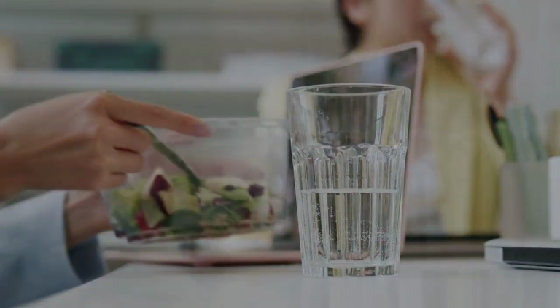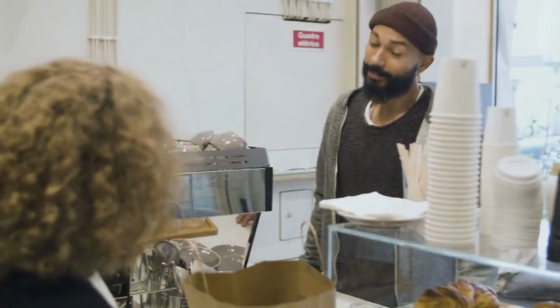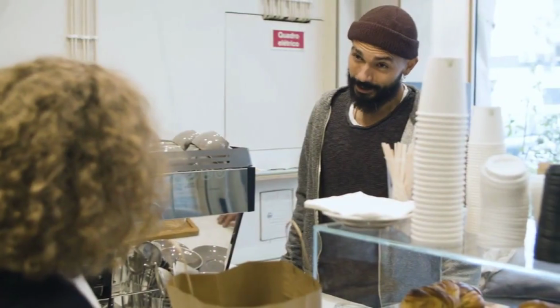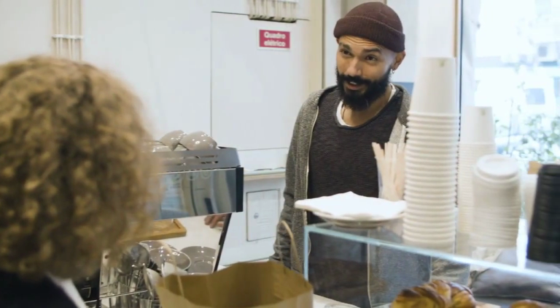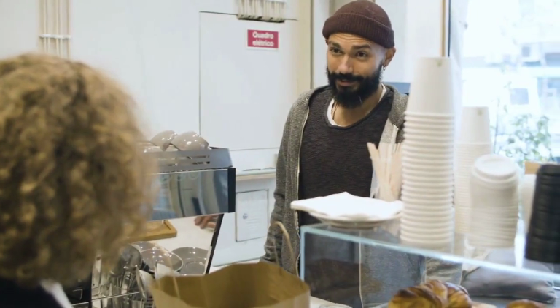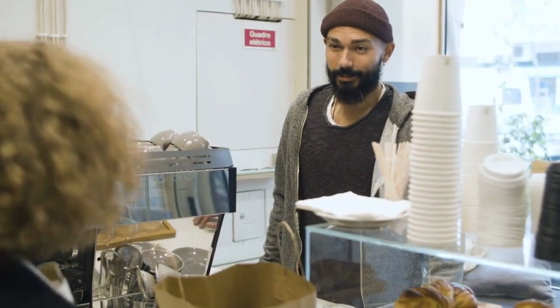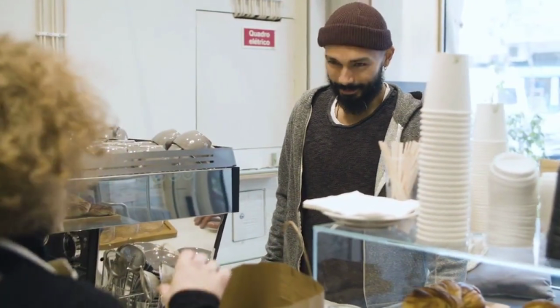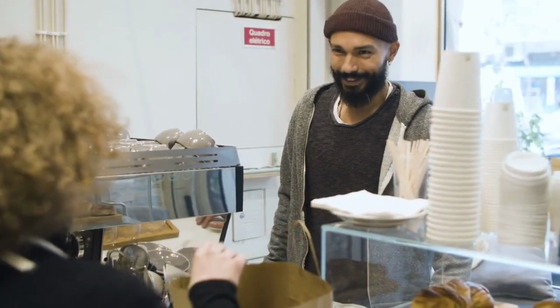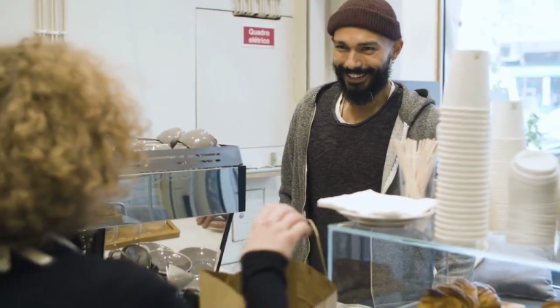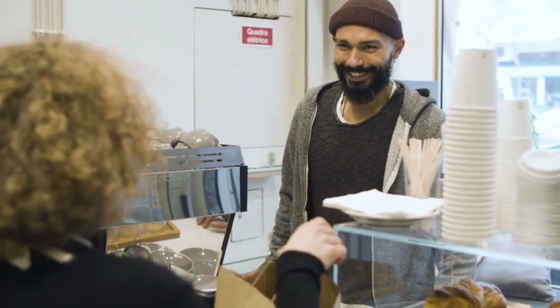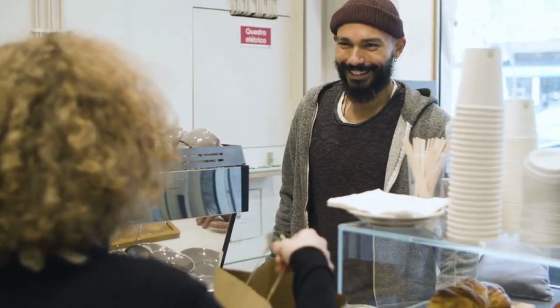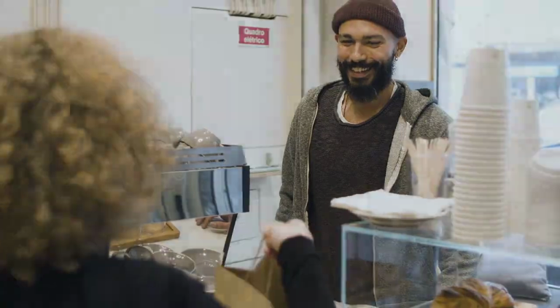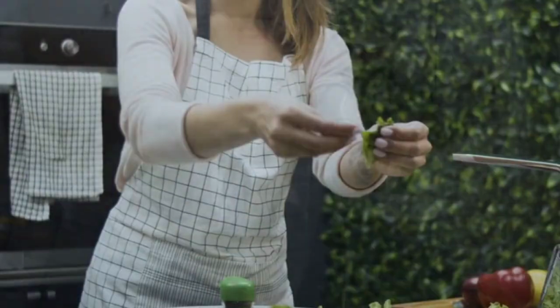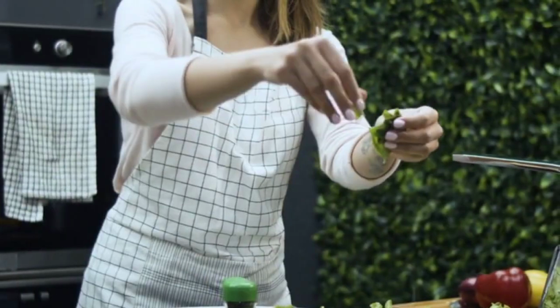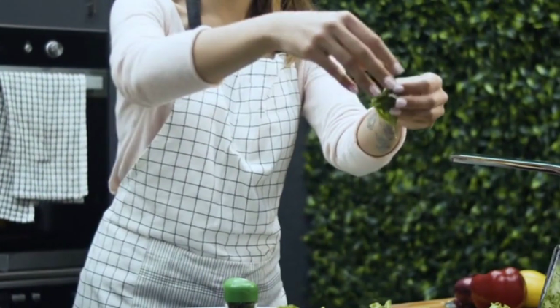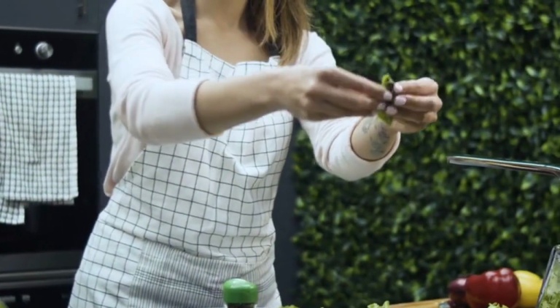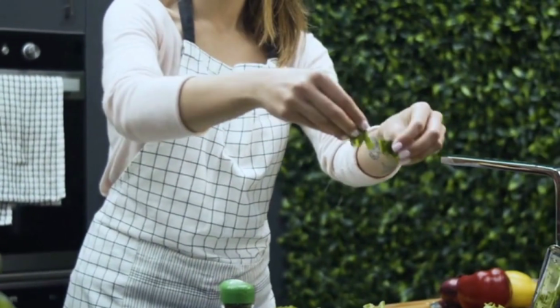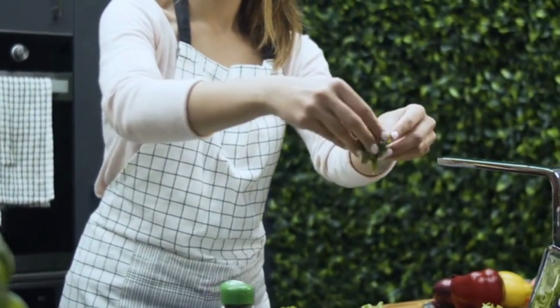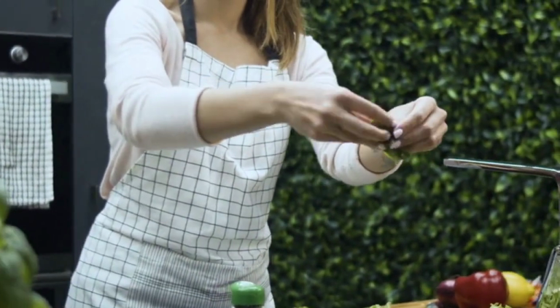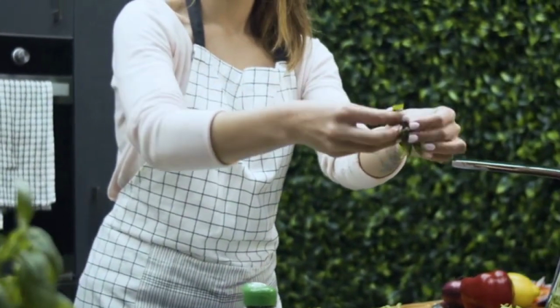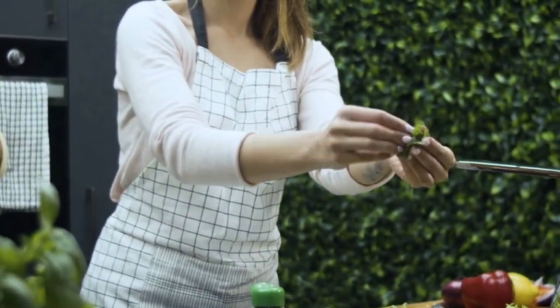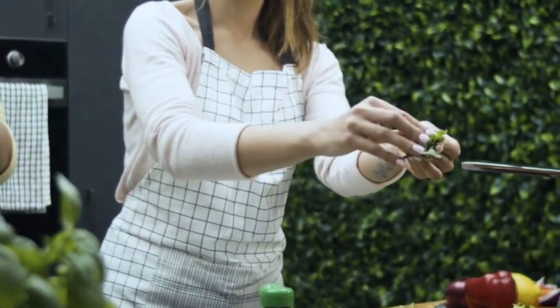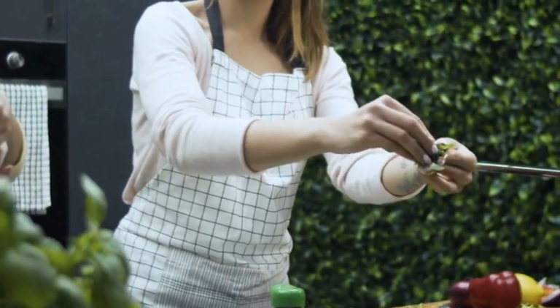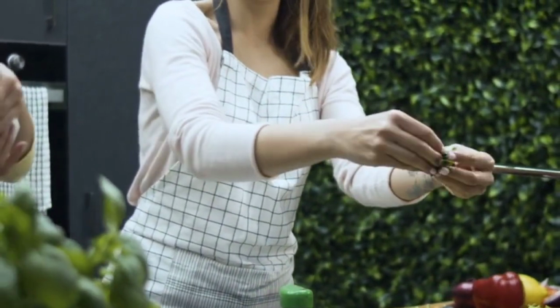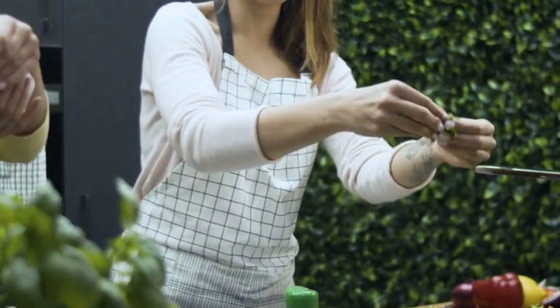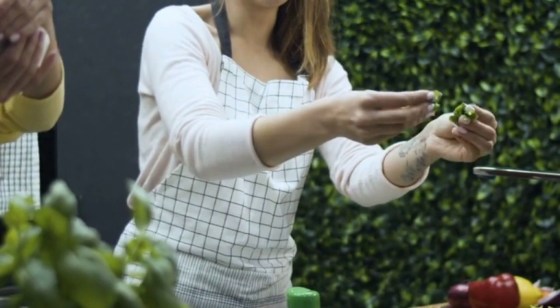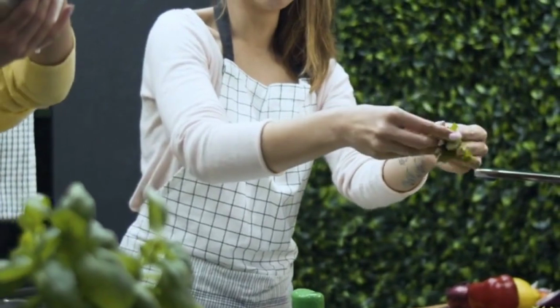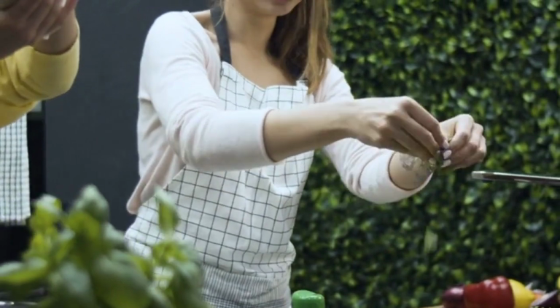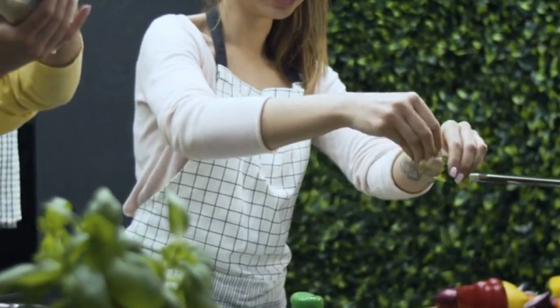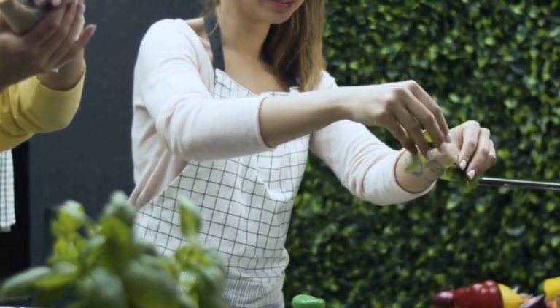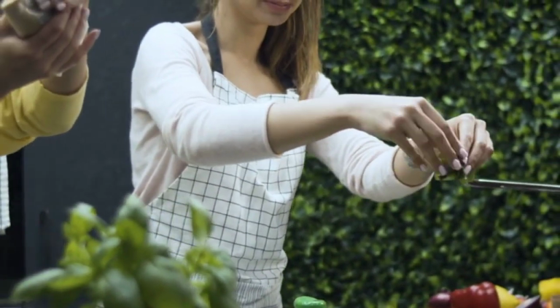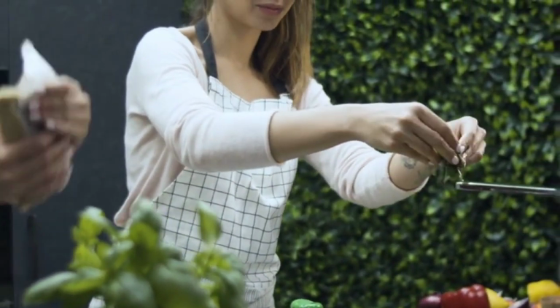Are you ready to embark on a culinary journey that combines health and taste? Join us as we explore a range of diabetic-friendly recipes that are not only easy to prepare, but also bursting with flavor.